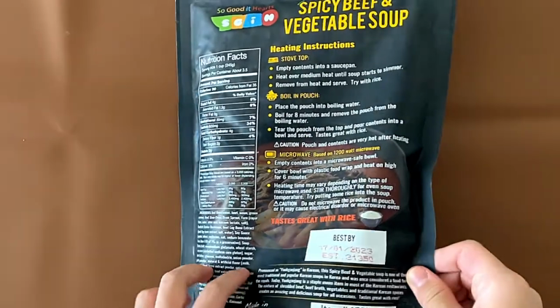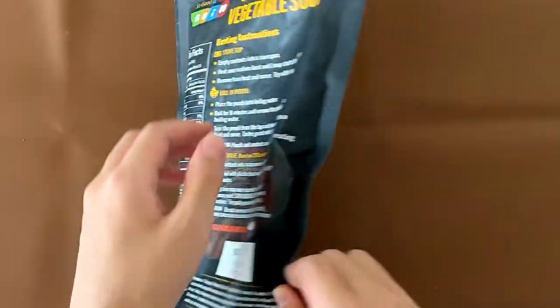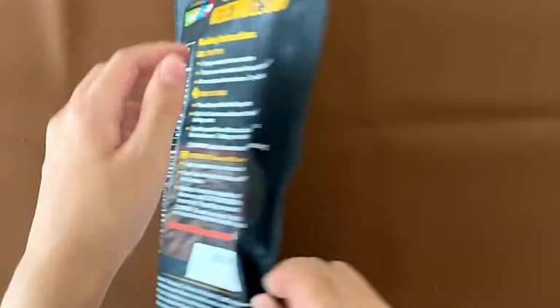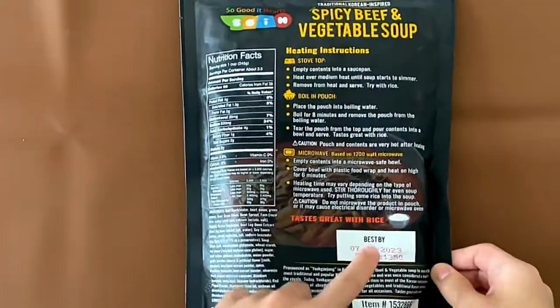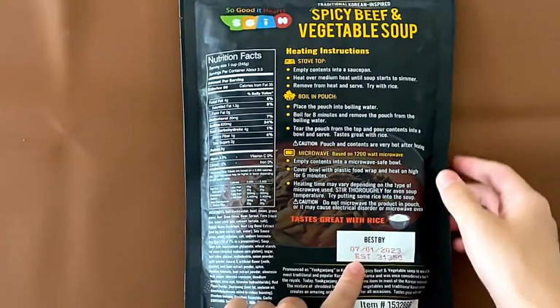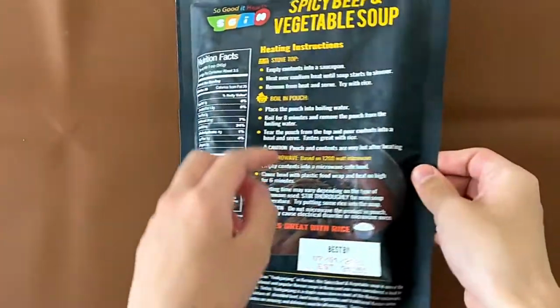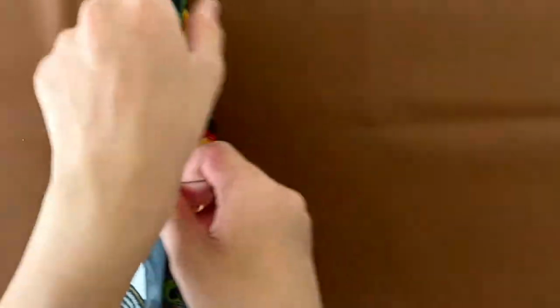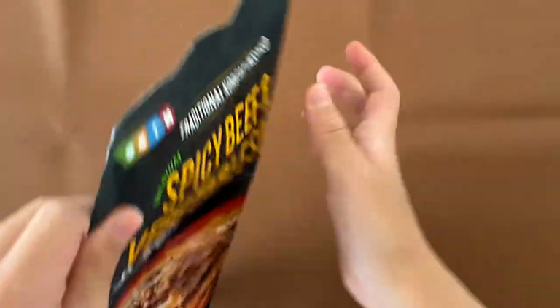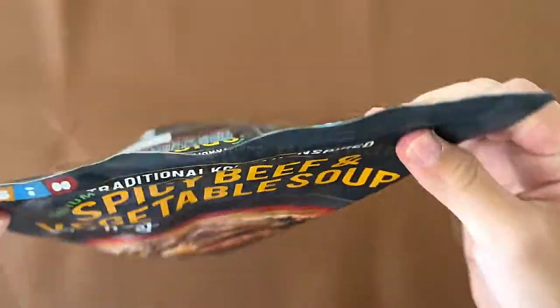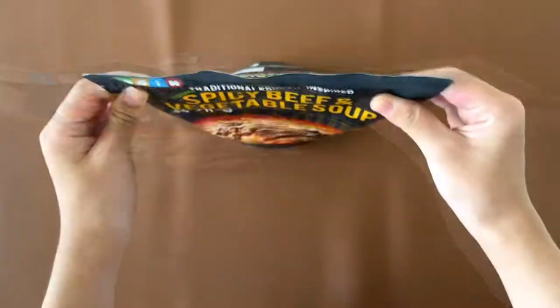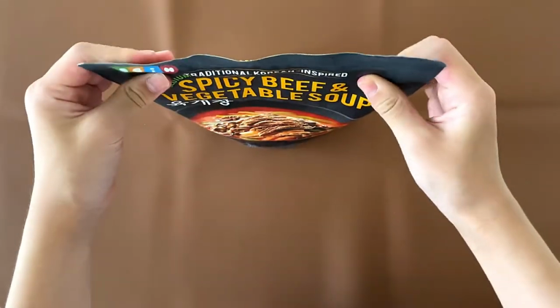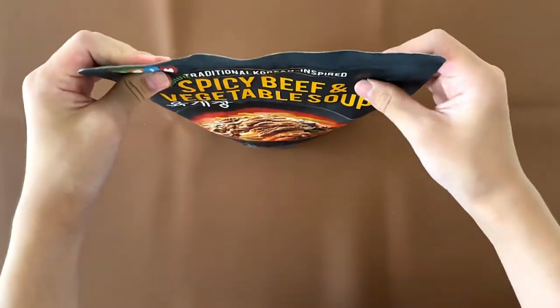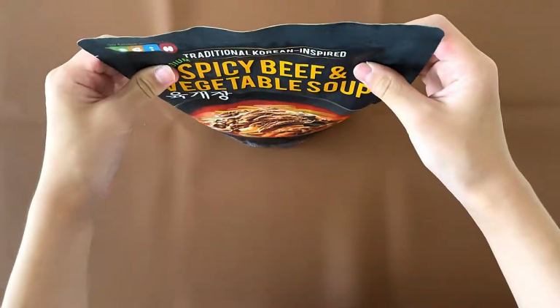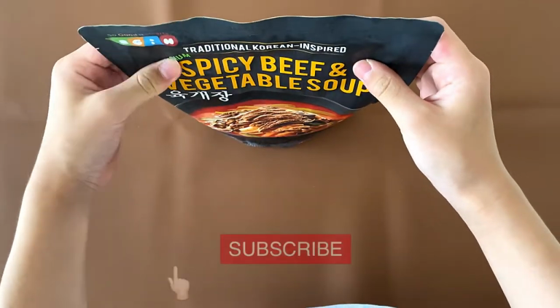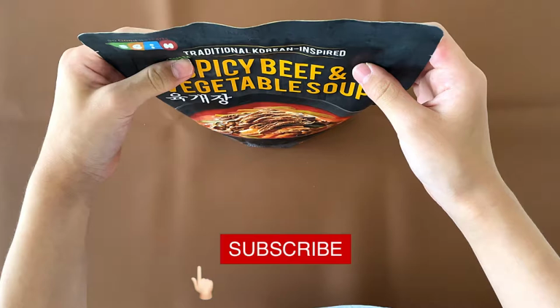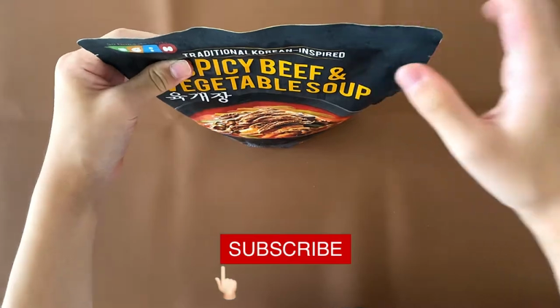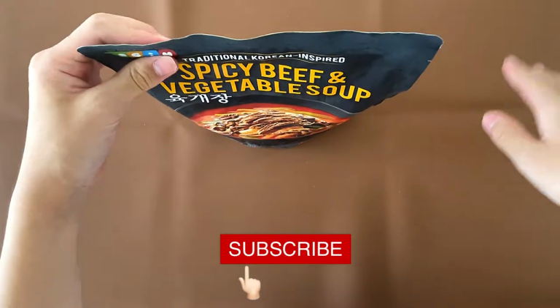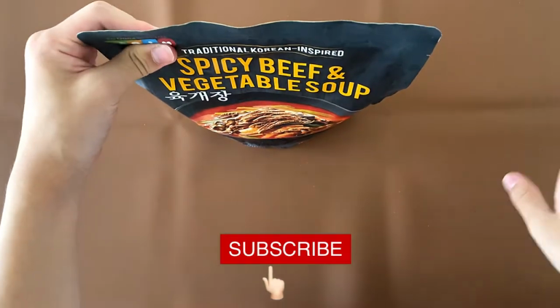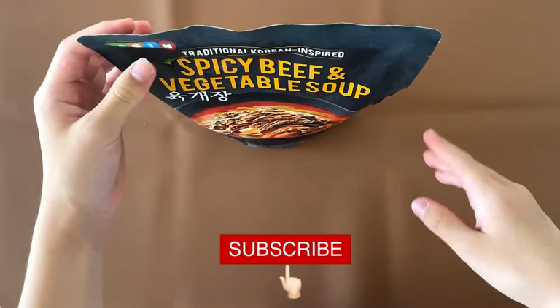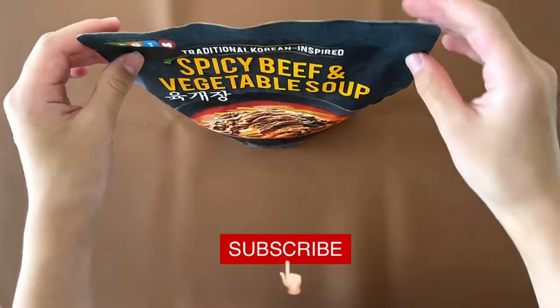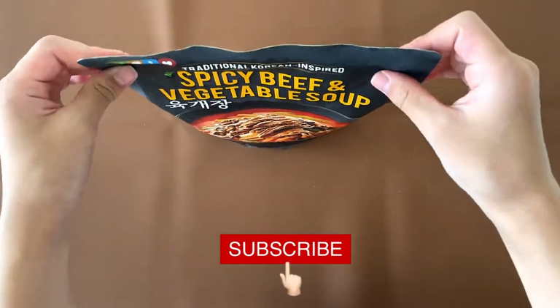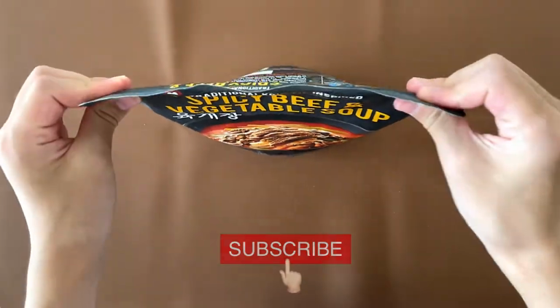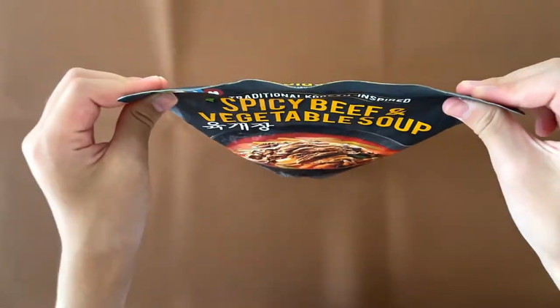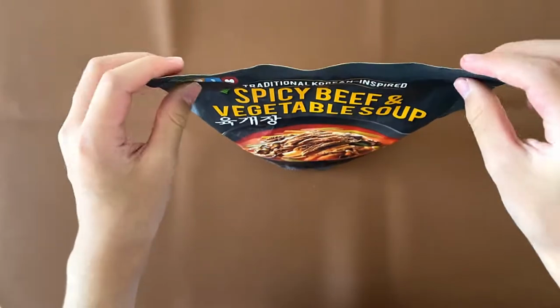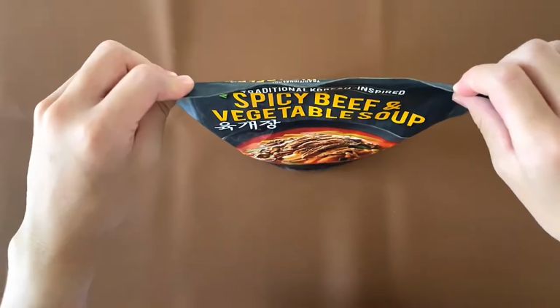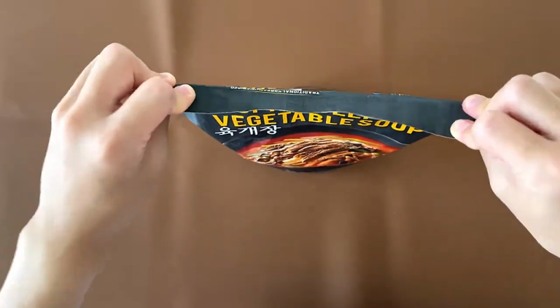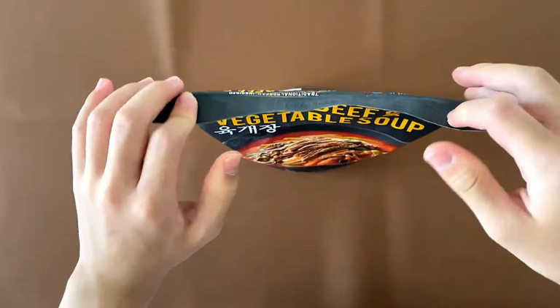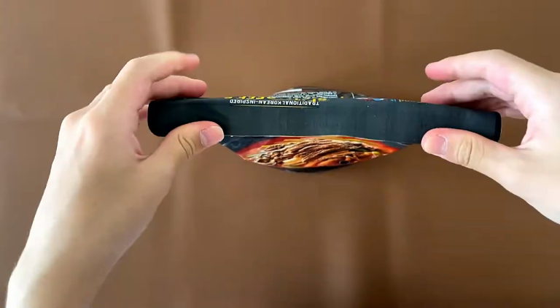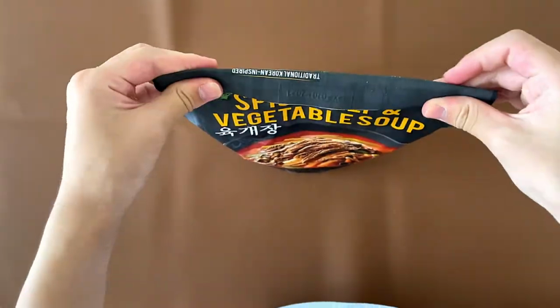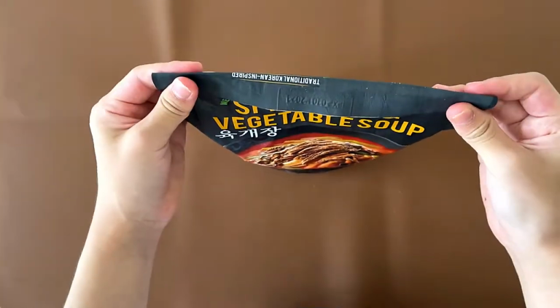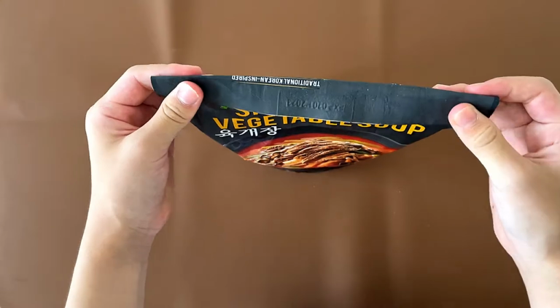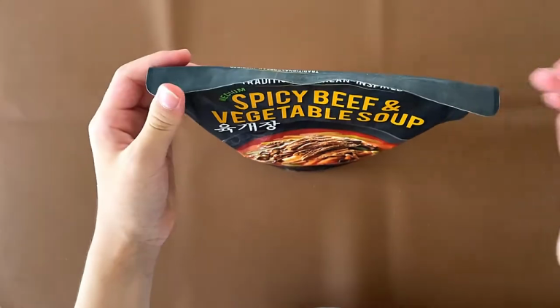Ingredients. It says tastes great with rice. I'm not gonna rip this open here because I'm afraid everything will come out, so we're gonna rip it in the kitchen and then we'll see what happens next.